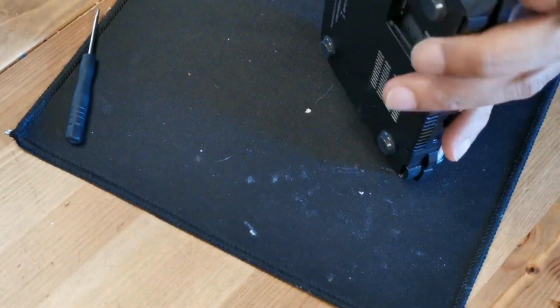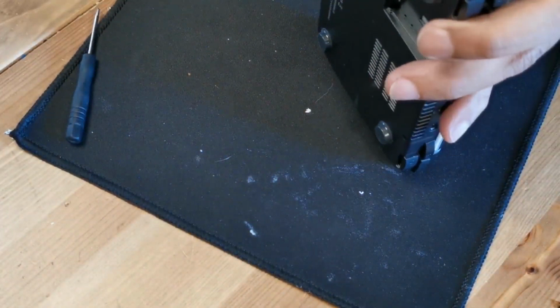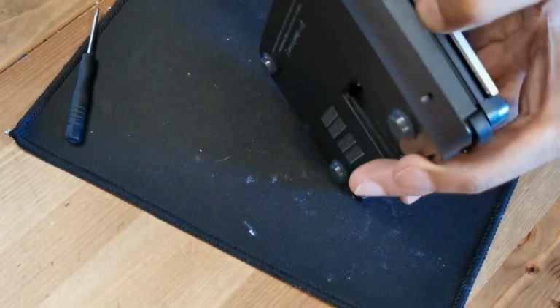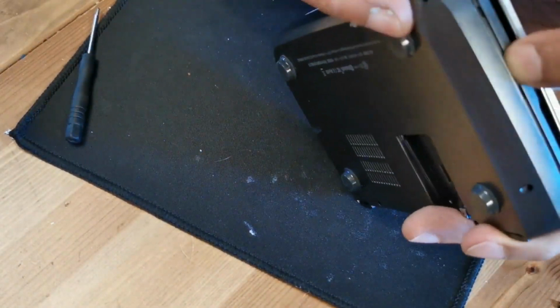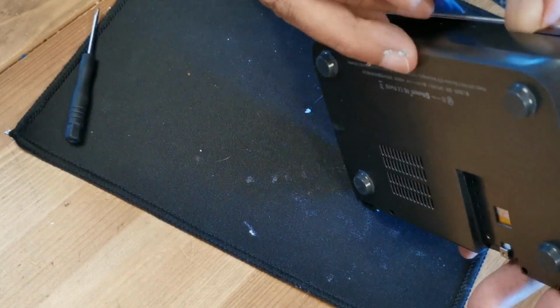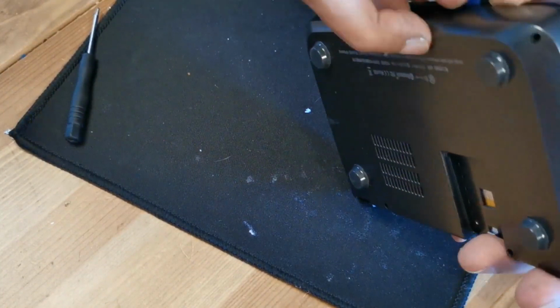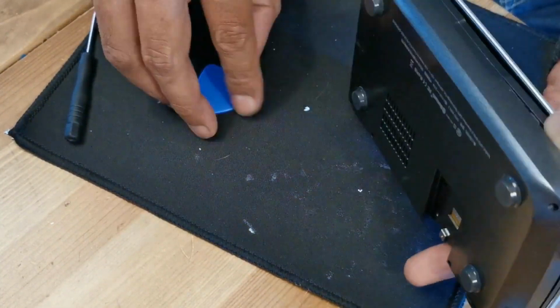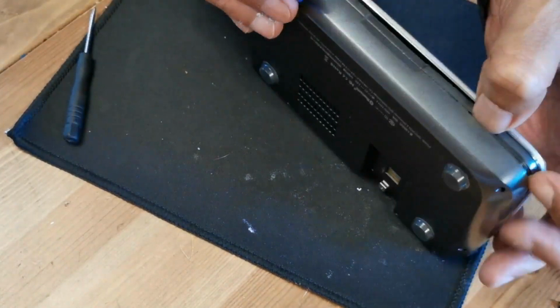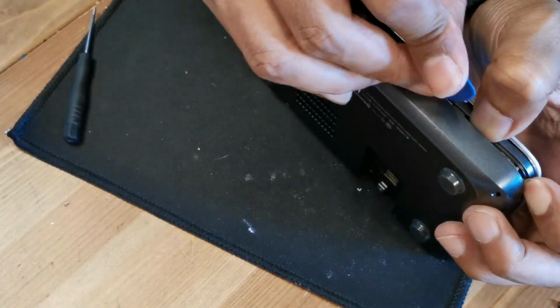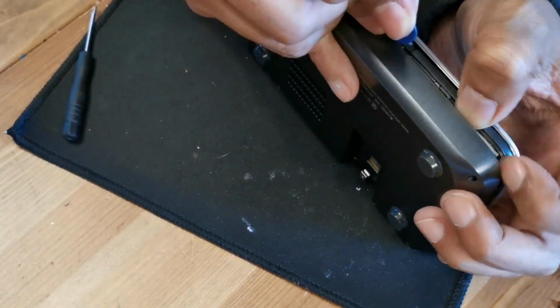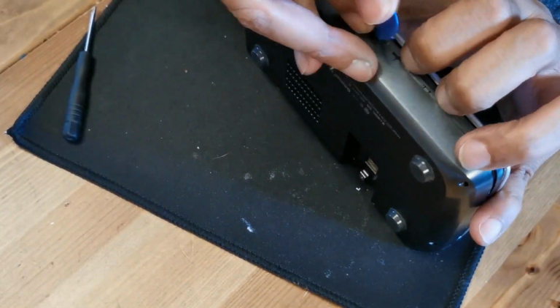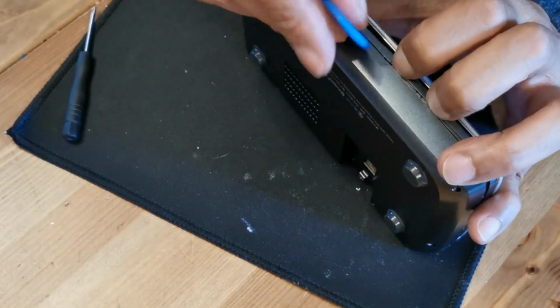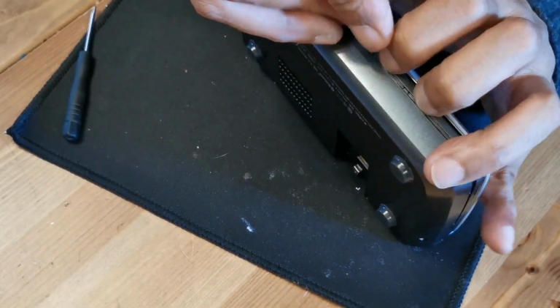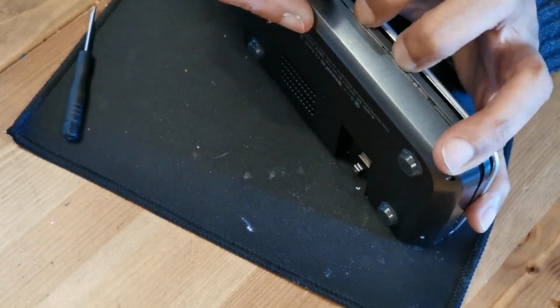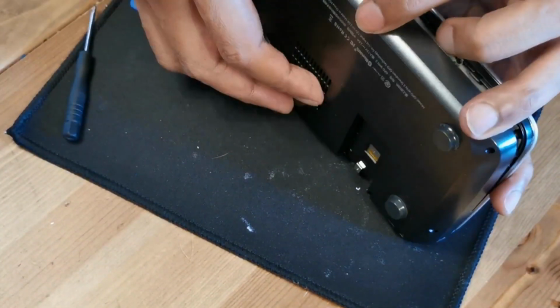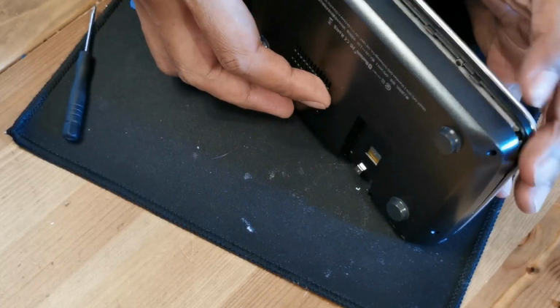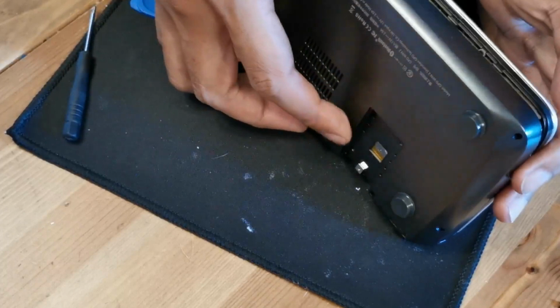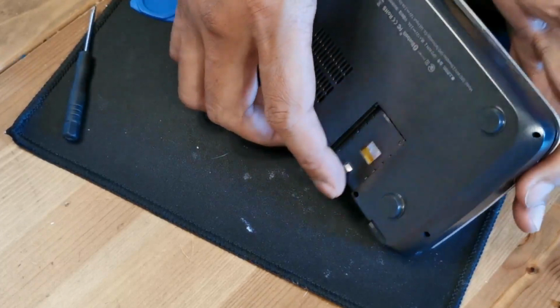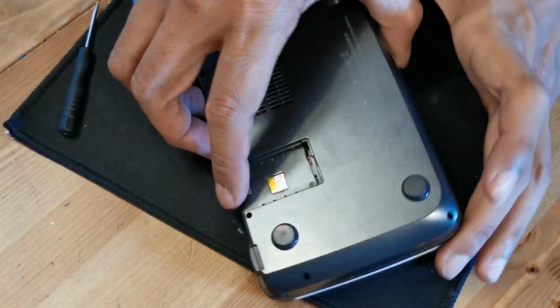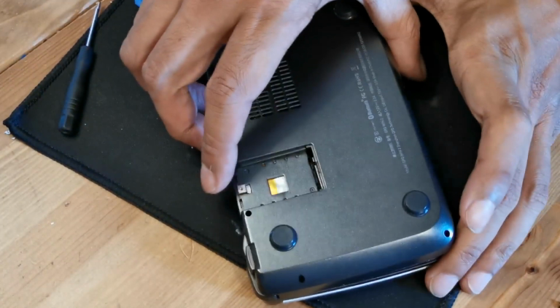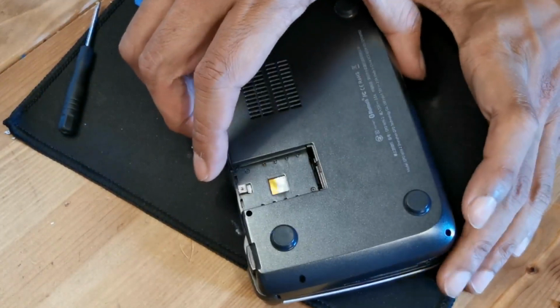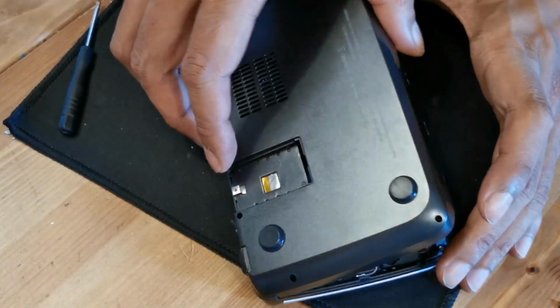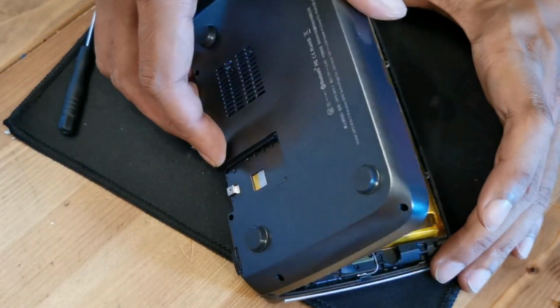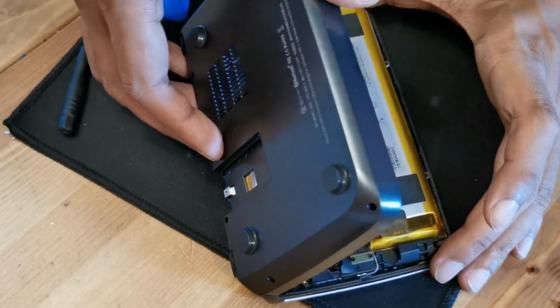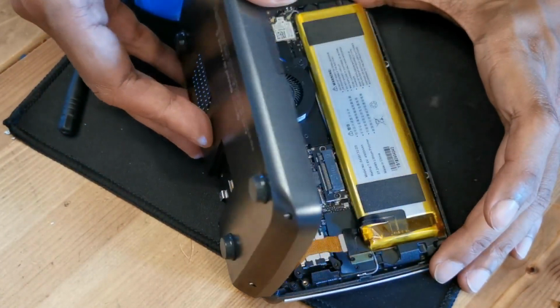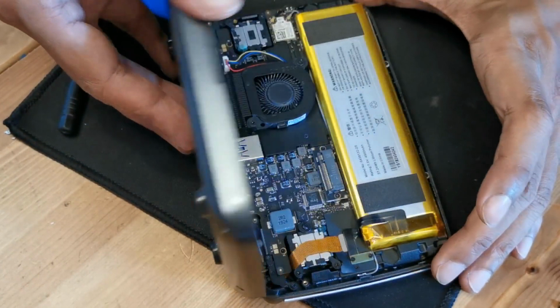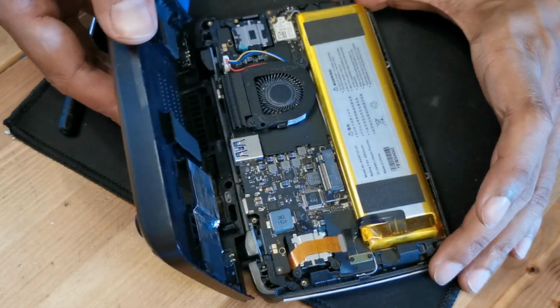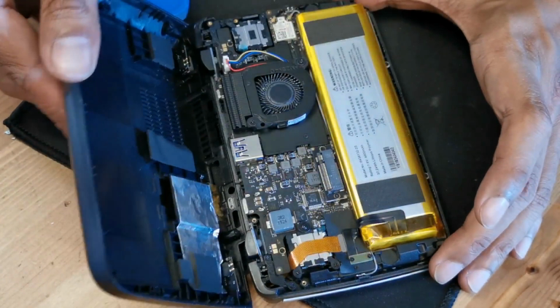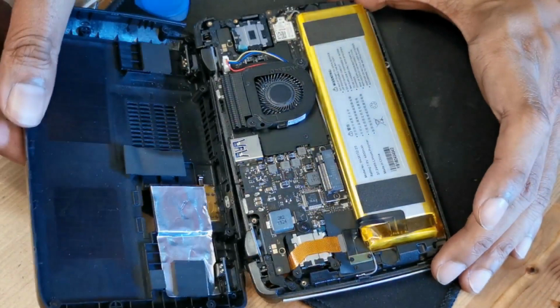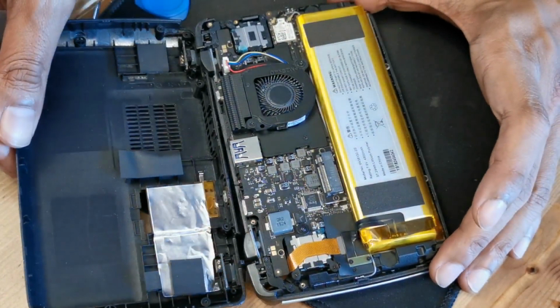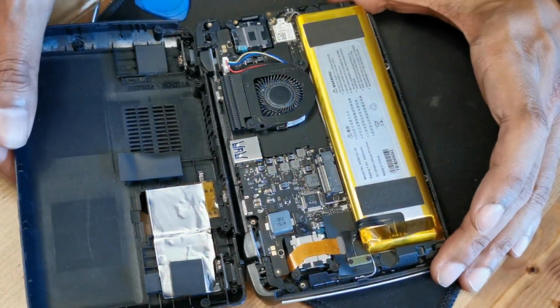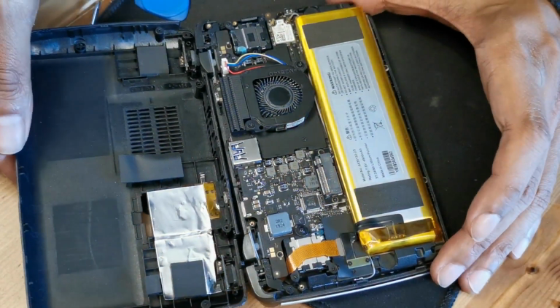Unlock all the clips. After that you open the casing, and there you see the motherboard — a very nice black motherboard.